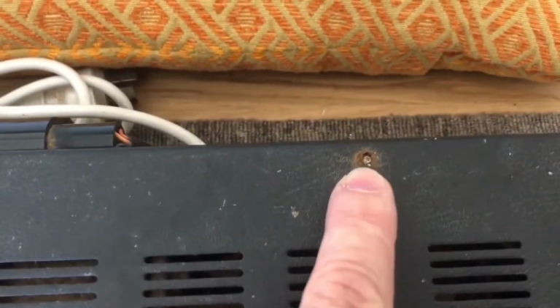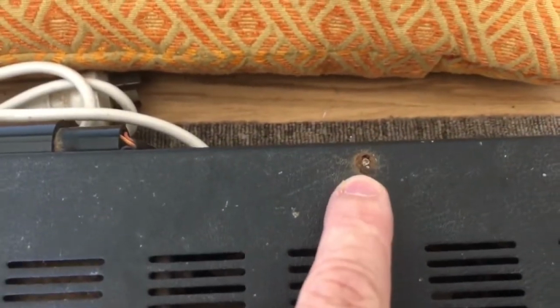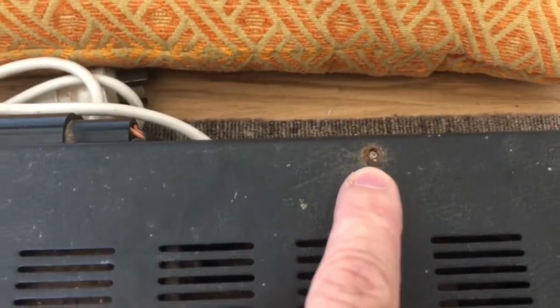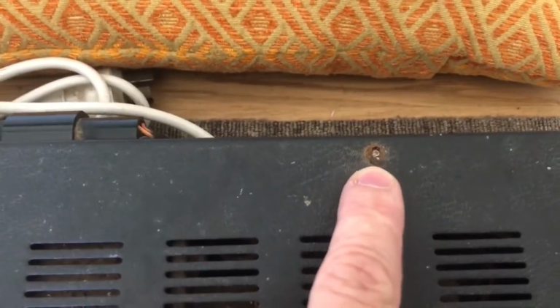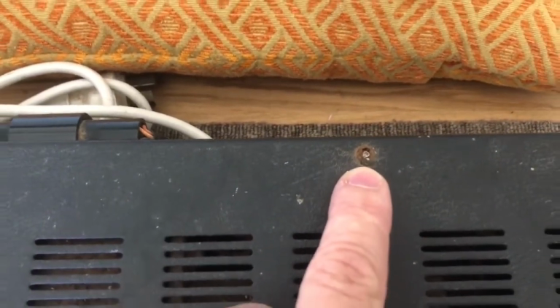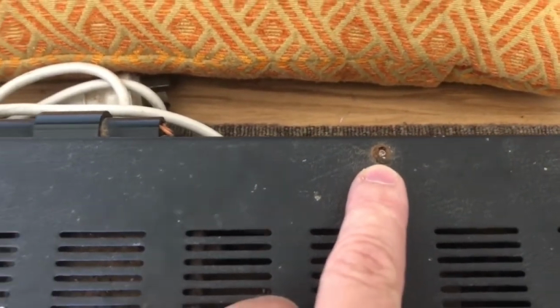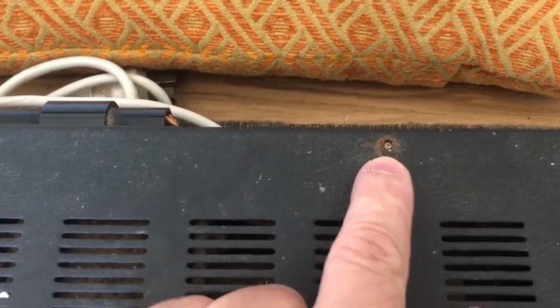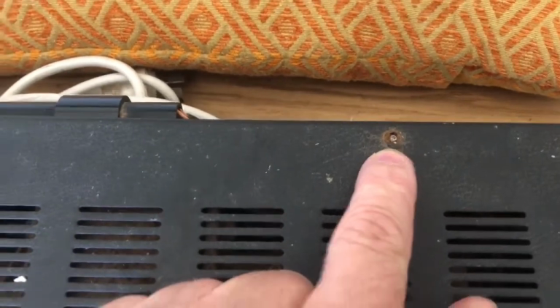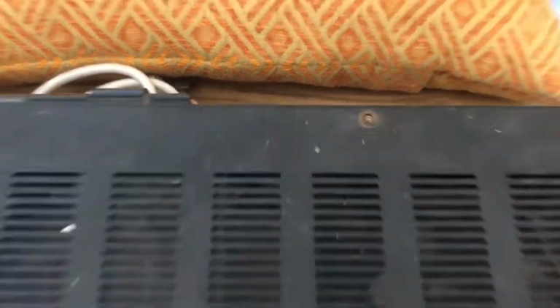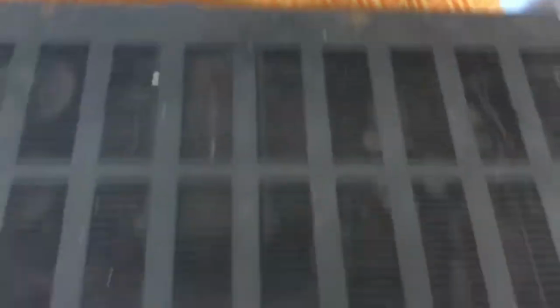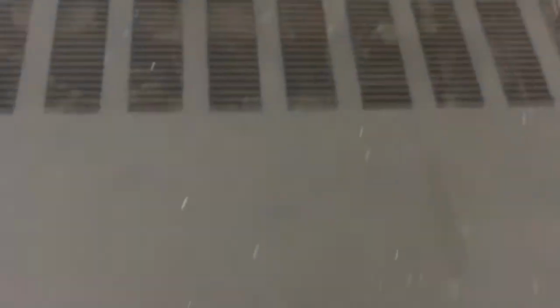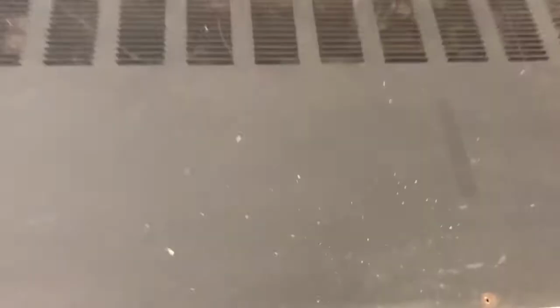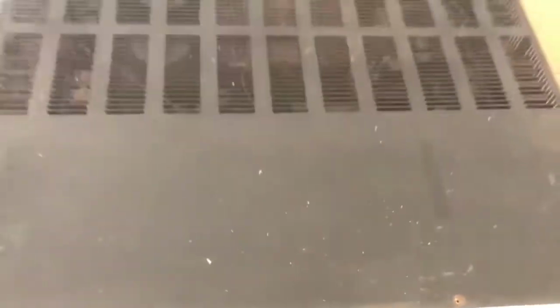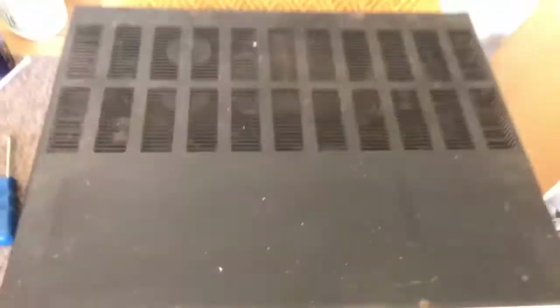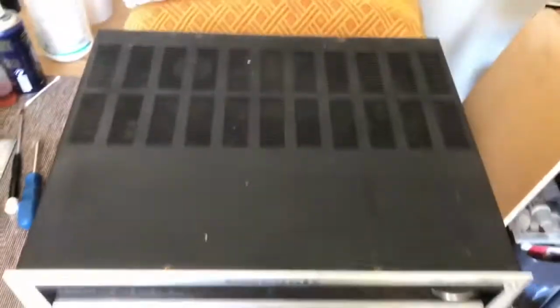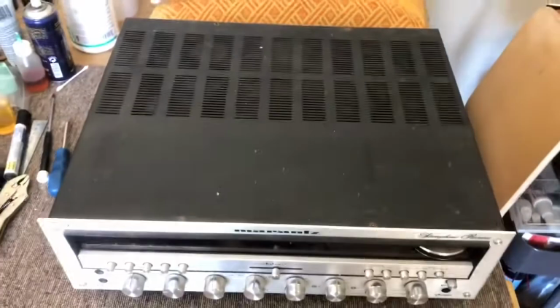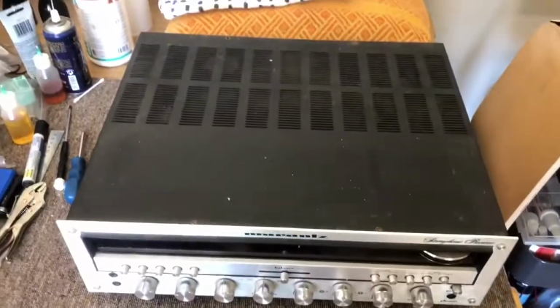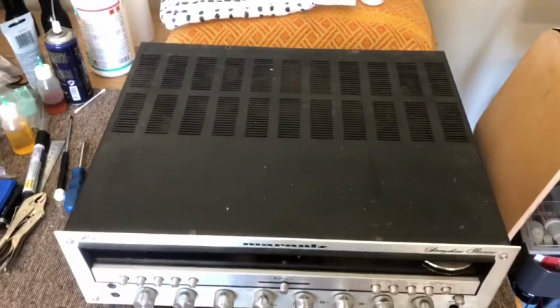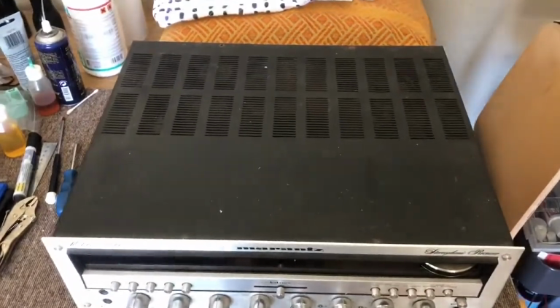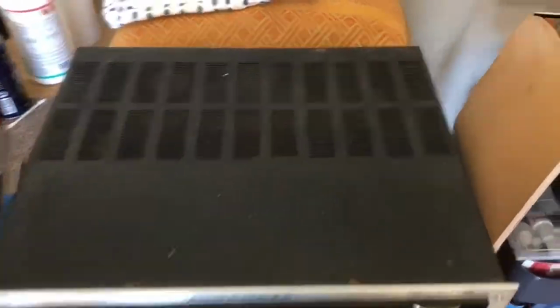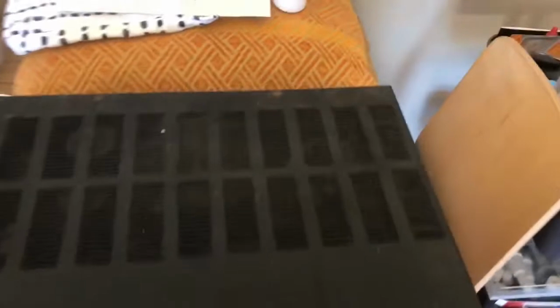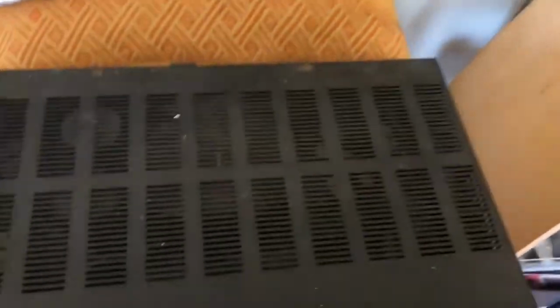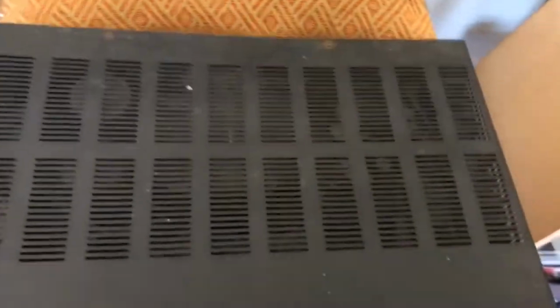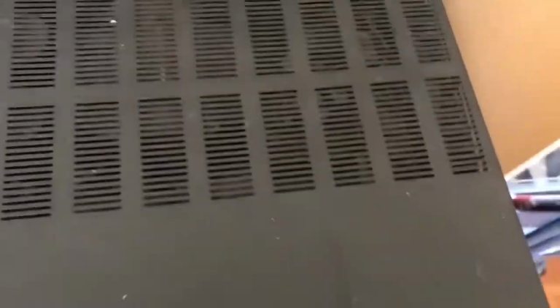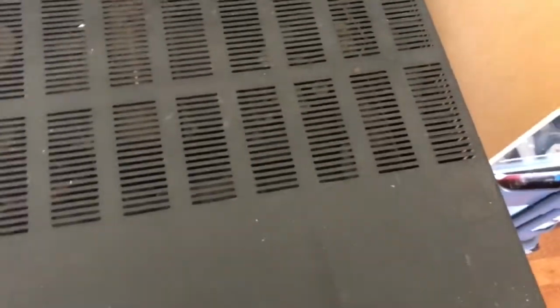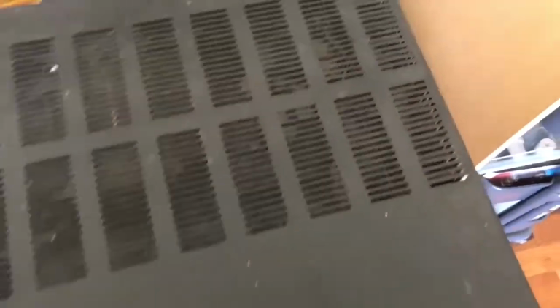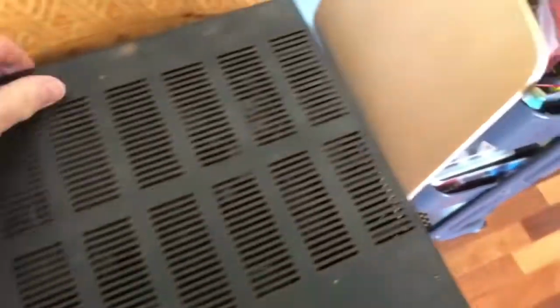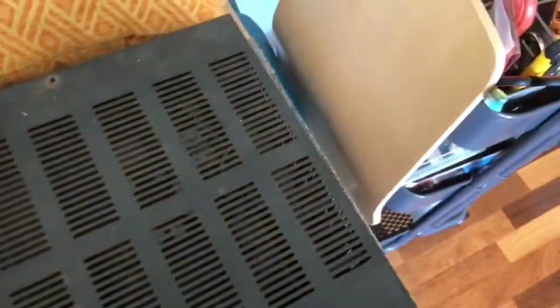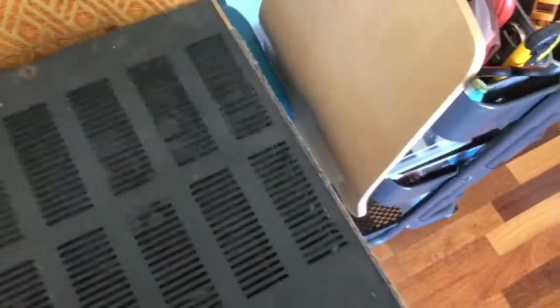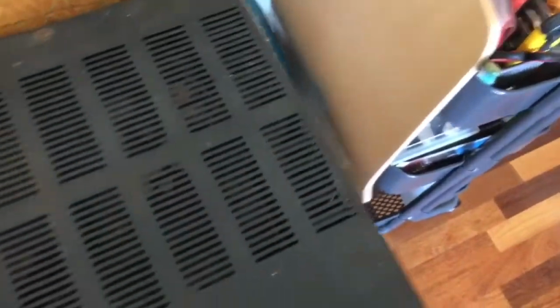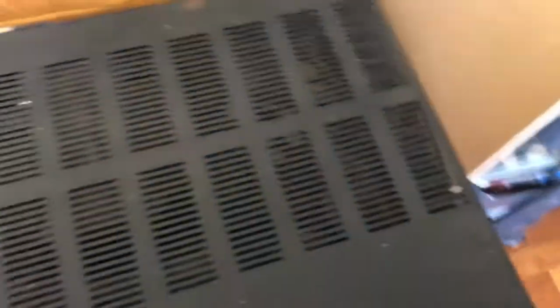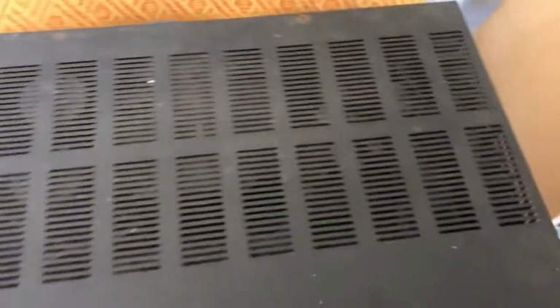I actually had to drill that screw out — I've never had to do that before on any equipment. So we're really ready to take the first look inside, and I think this is going to be pretty horrendous. Let's have a look.